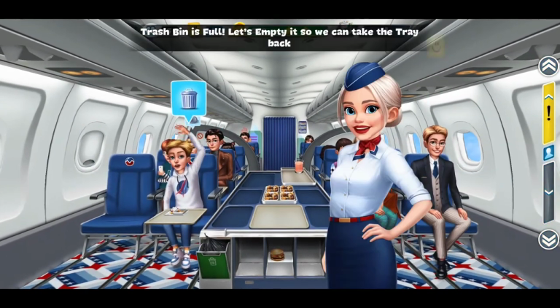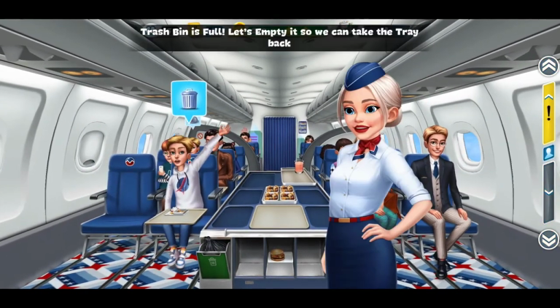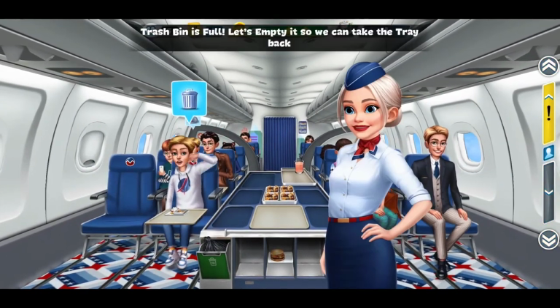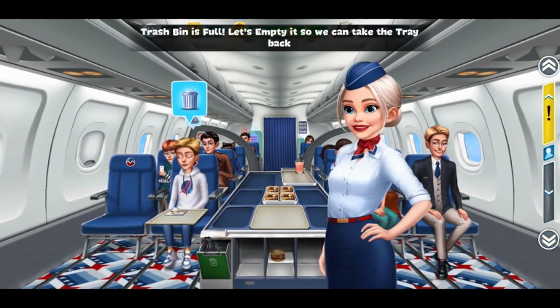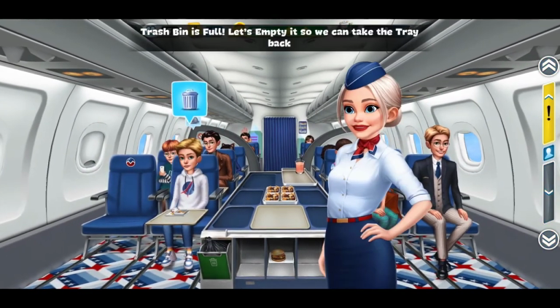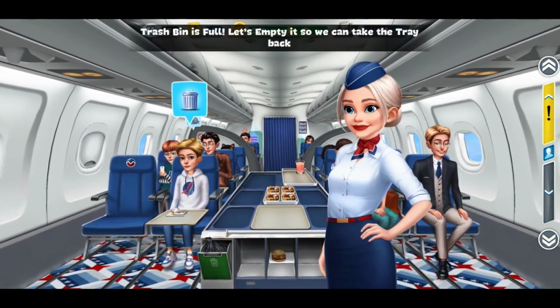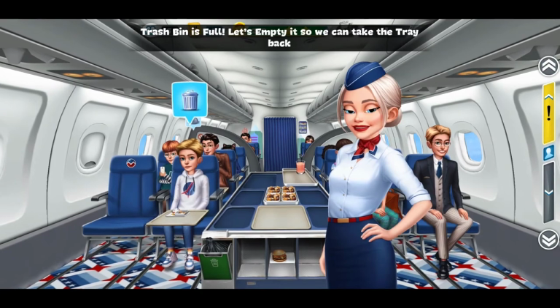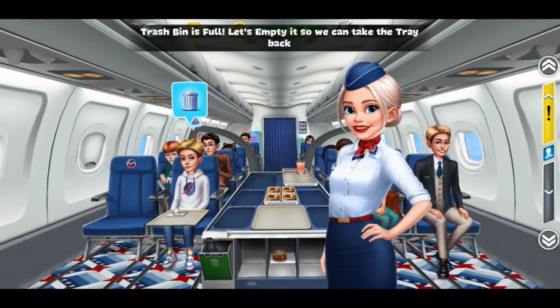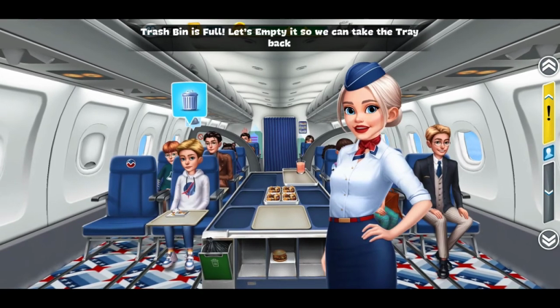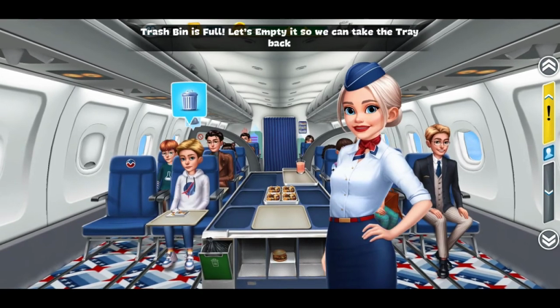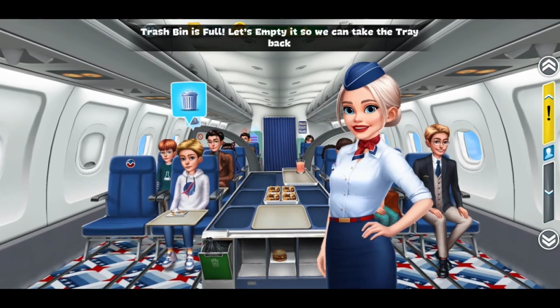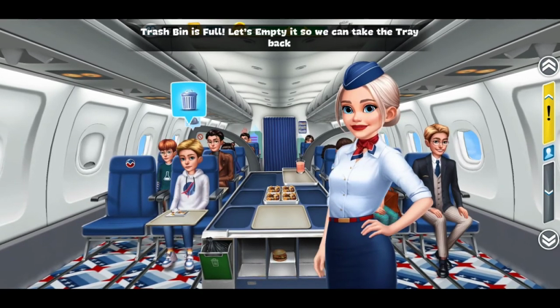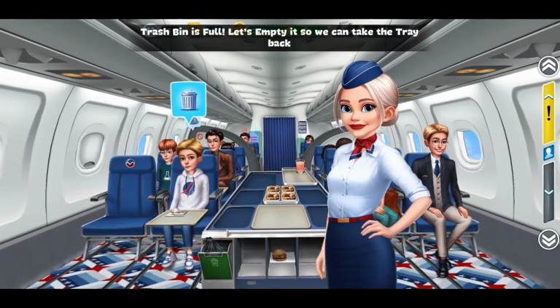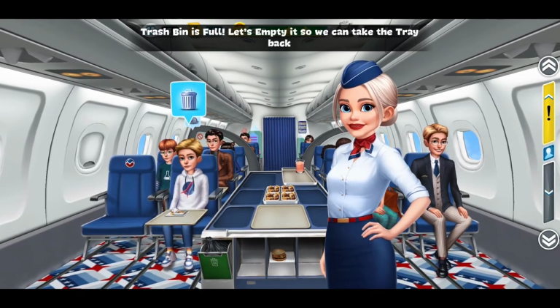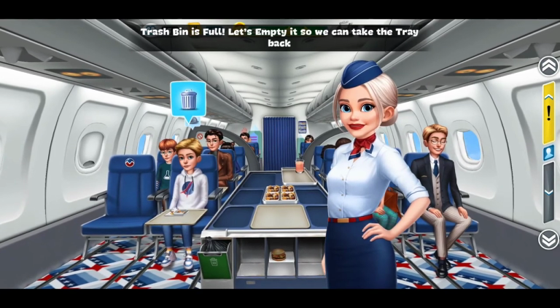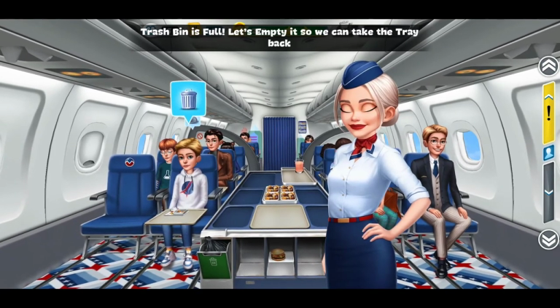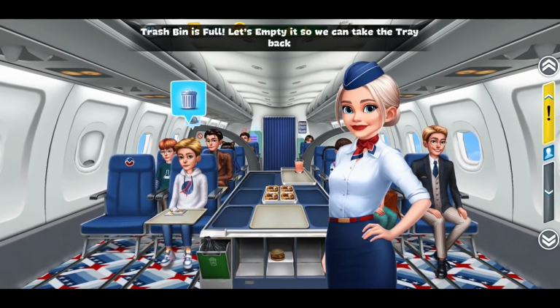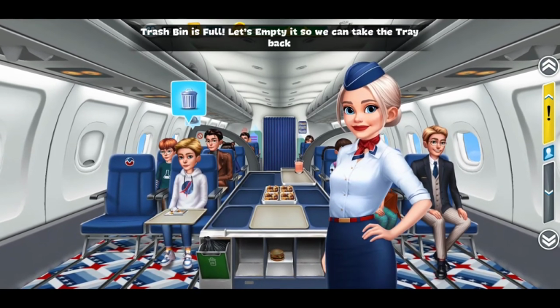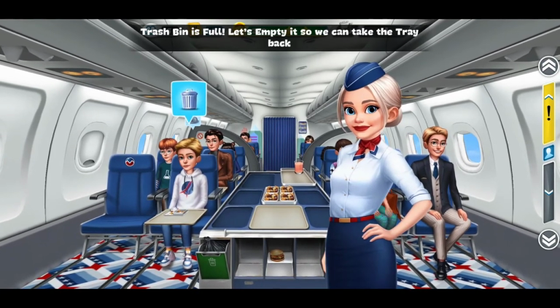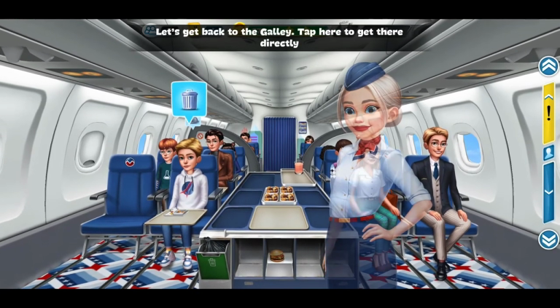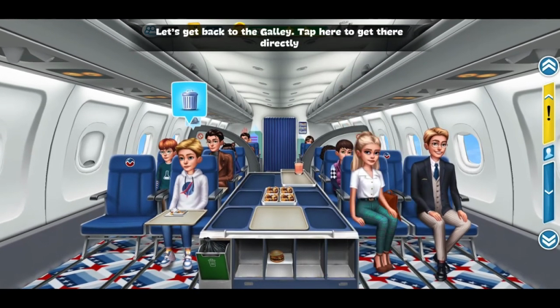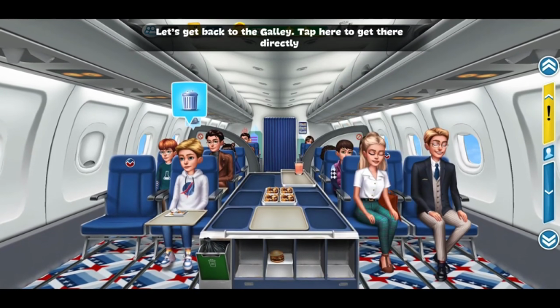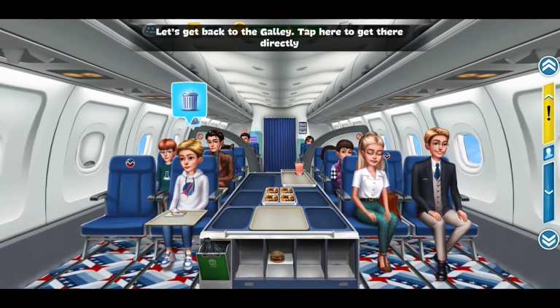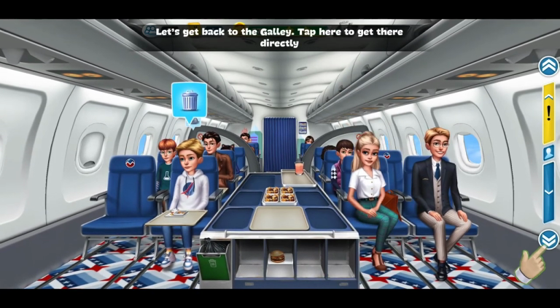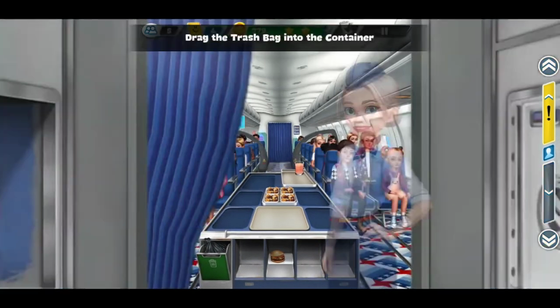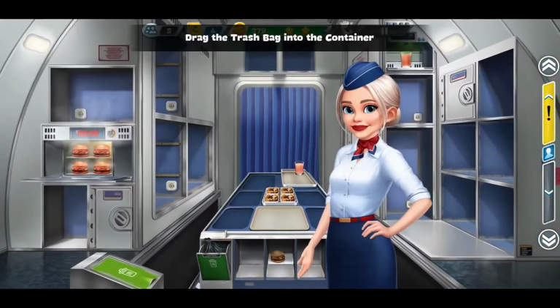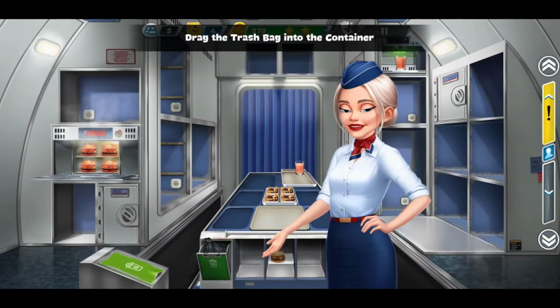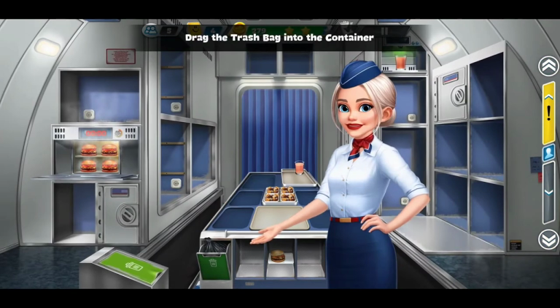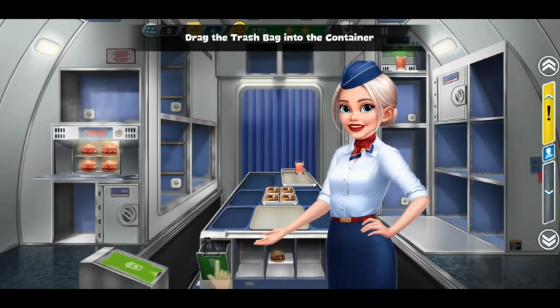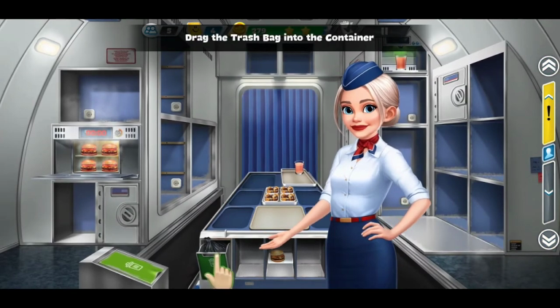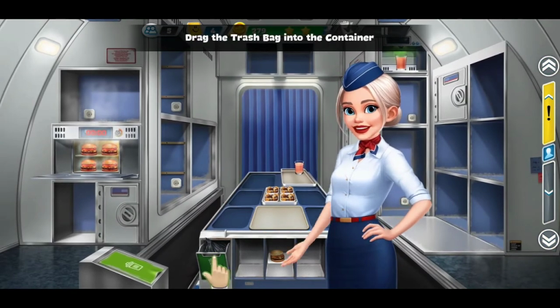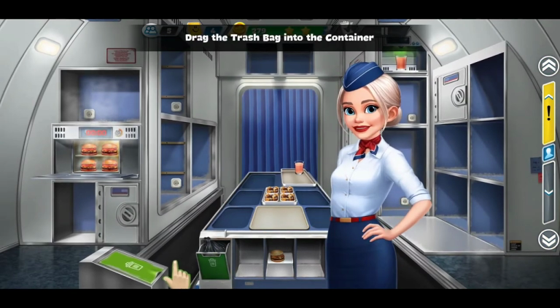Trash bin is full. Let's empty it so we can take the tray back. Let's get back to the galley. Drag the trash bag into the container.